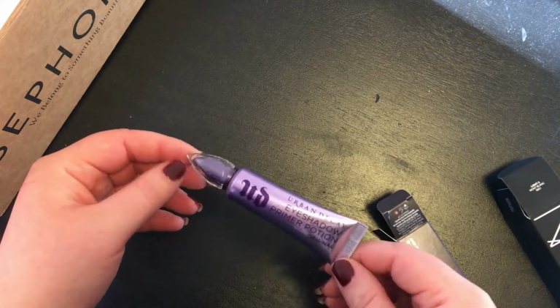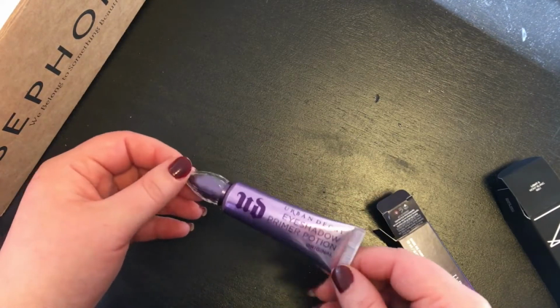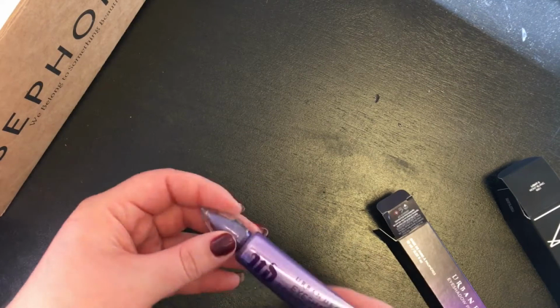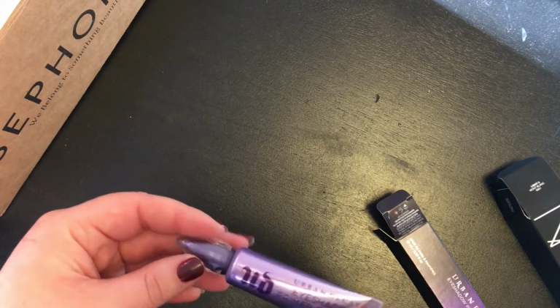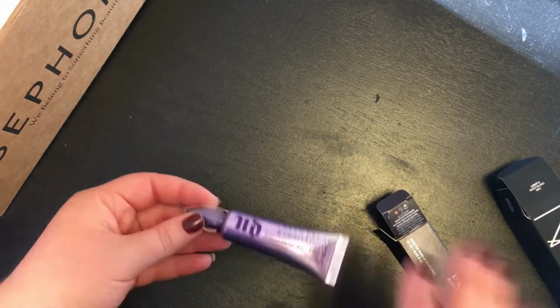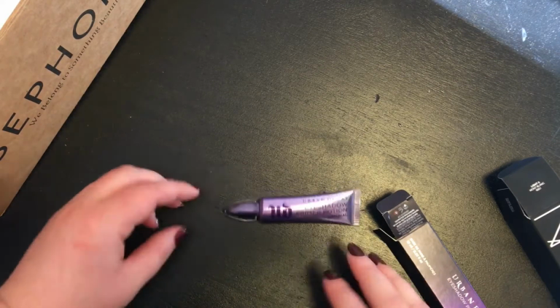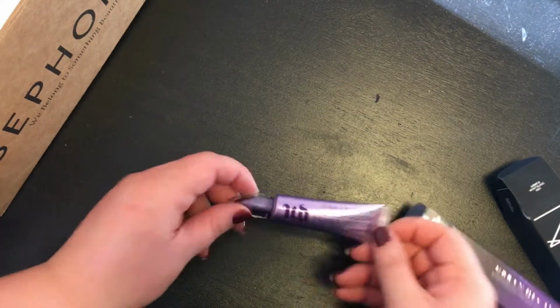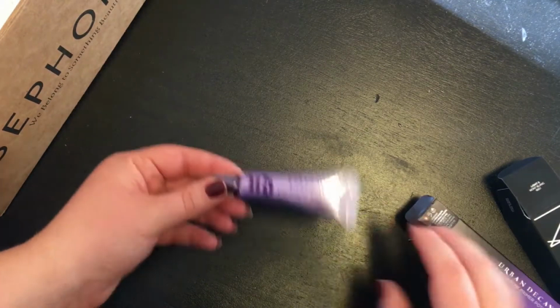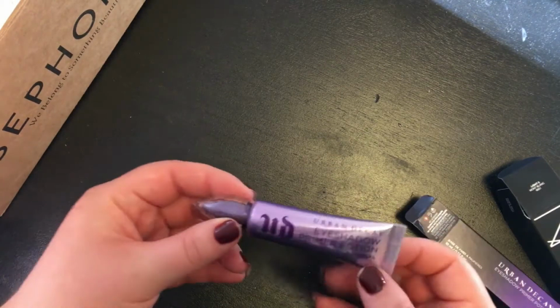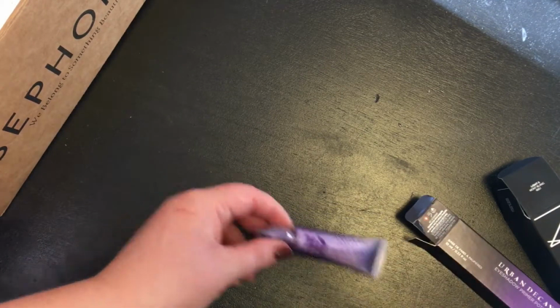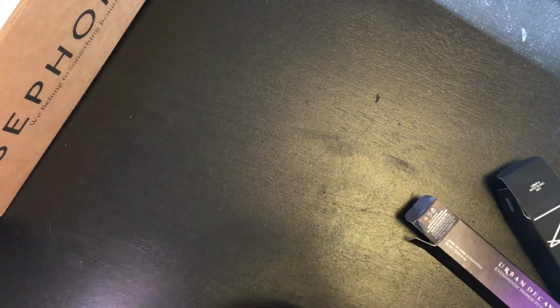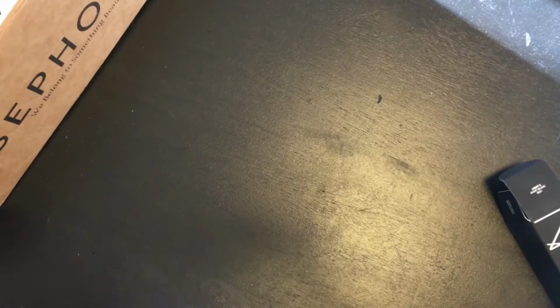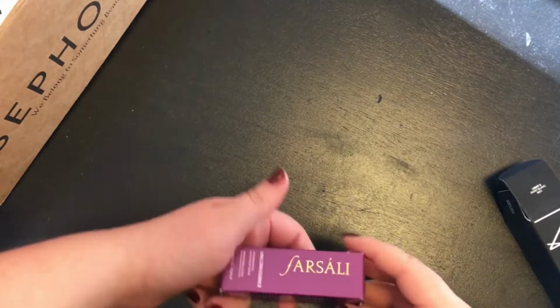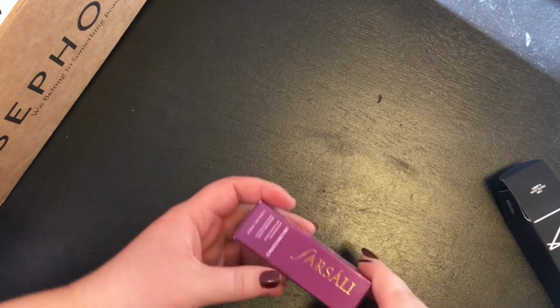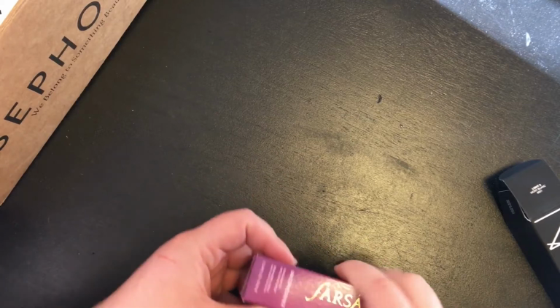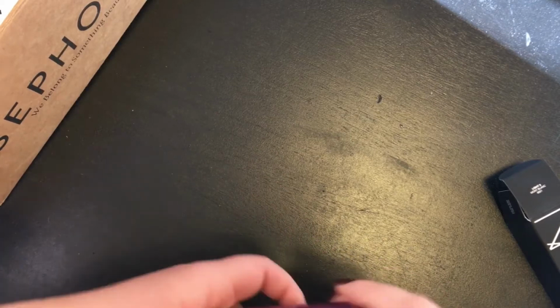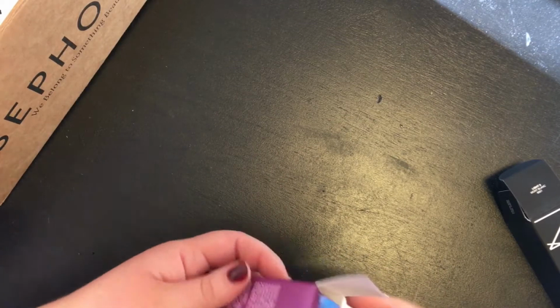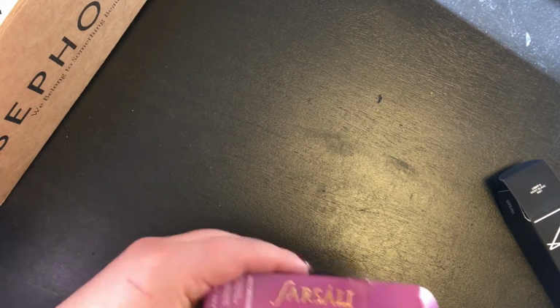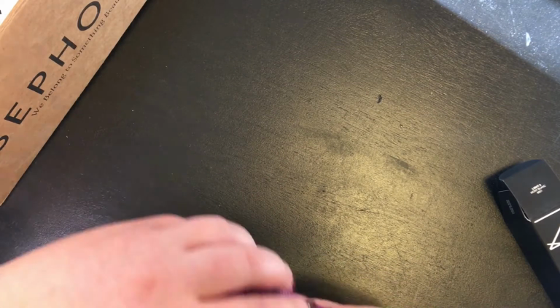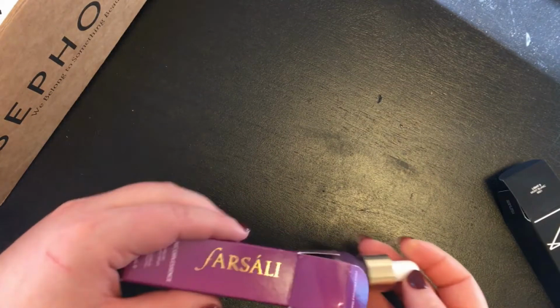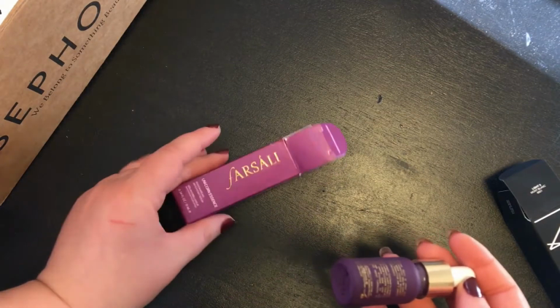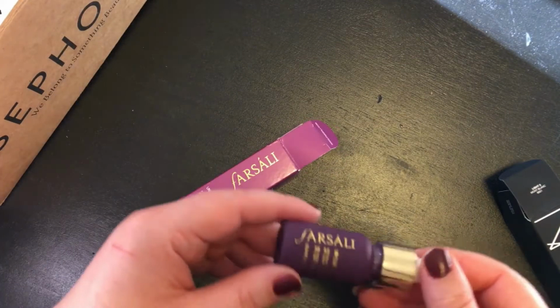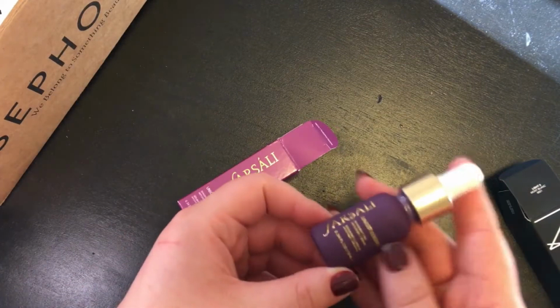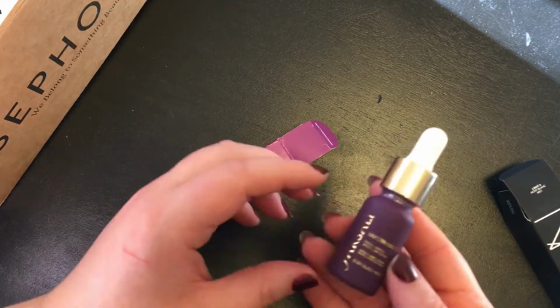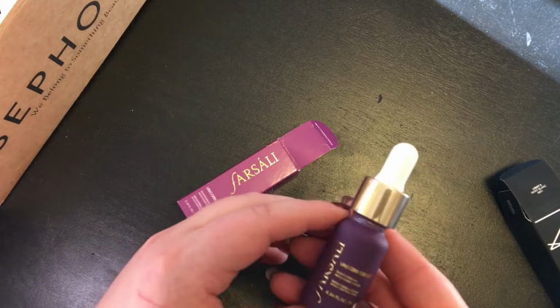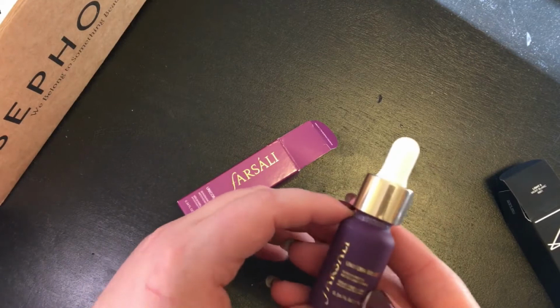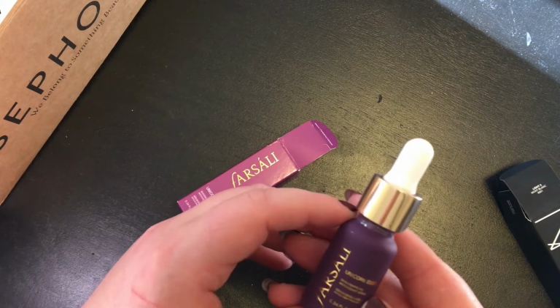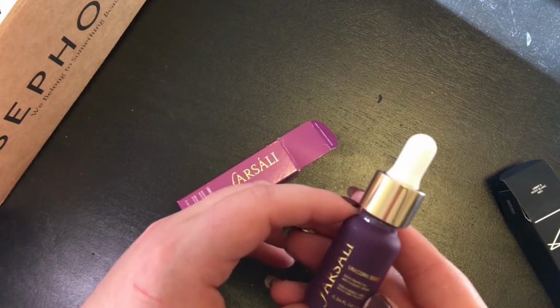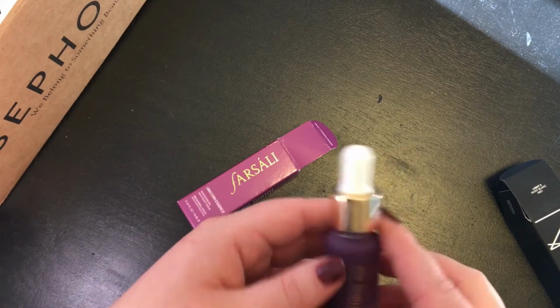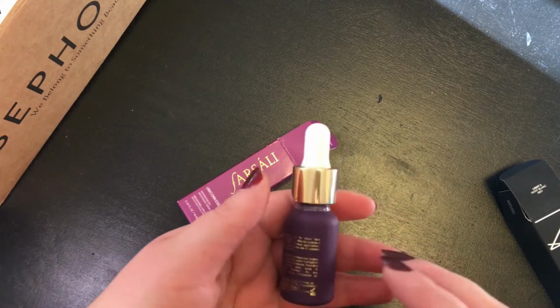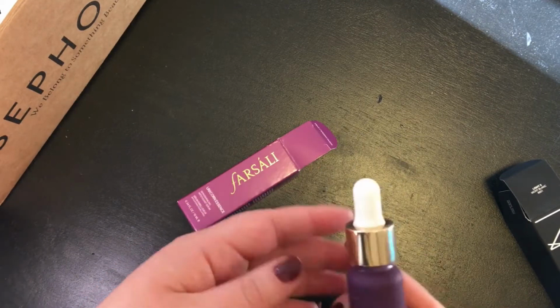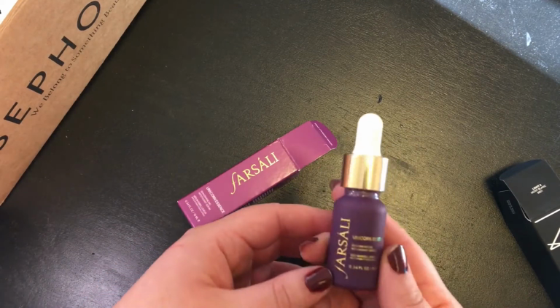Plus, I need a good eyeshadow base, and Urban Decay hasn't let me down yet. For Sala Unicorn Essence coming through in the next box, I genuinely feel like a magical princess using this. I don't know if it actually does anything for me personally, but I enjoy it, and that's all that matters.